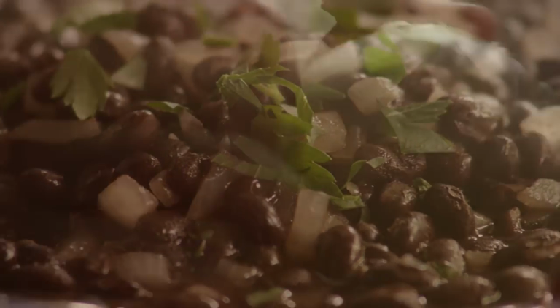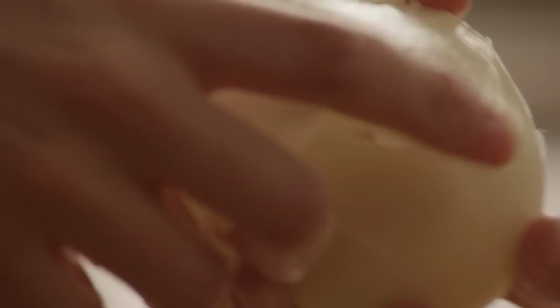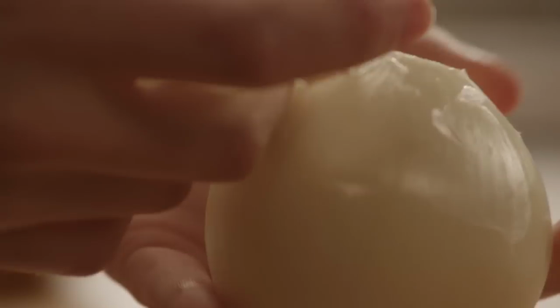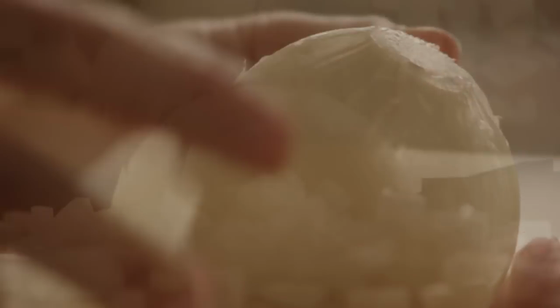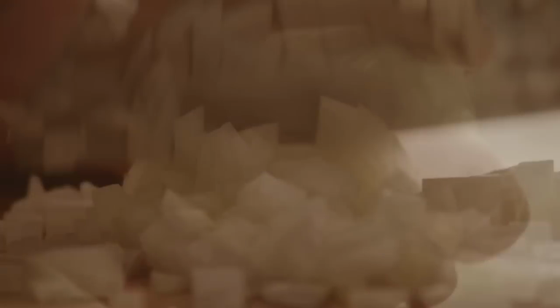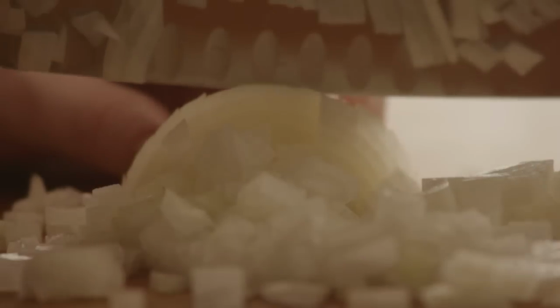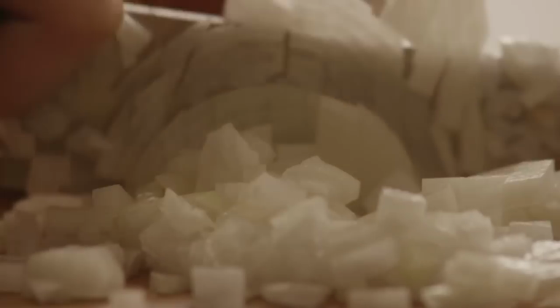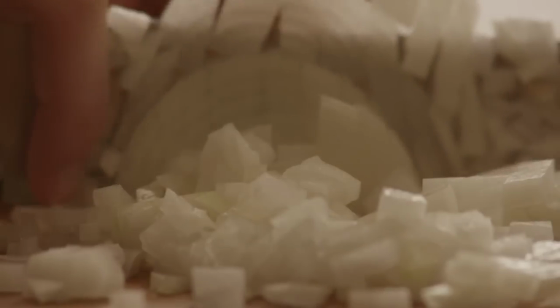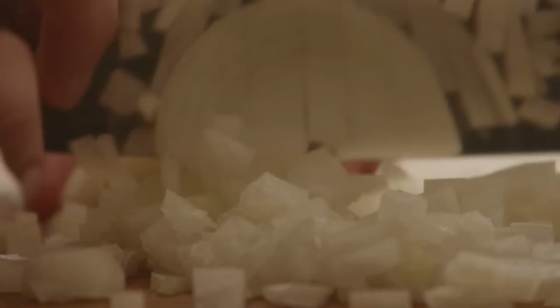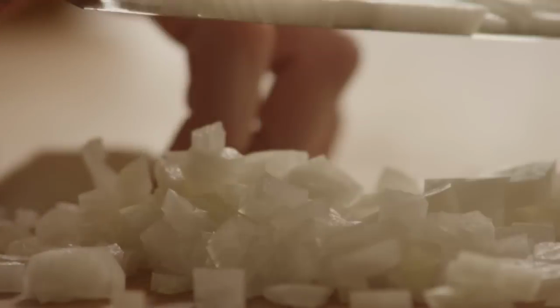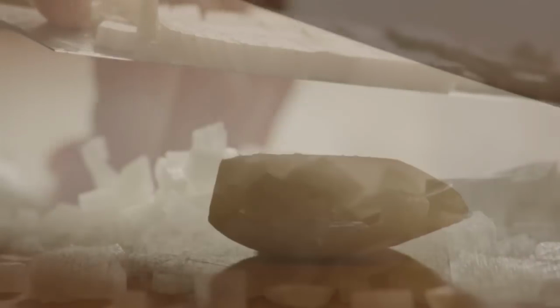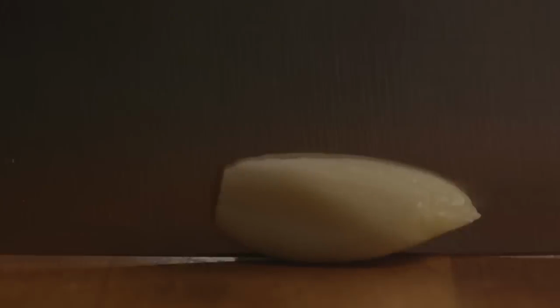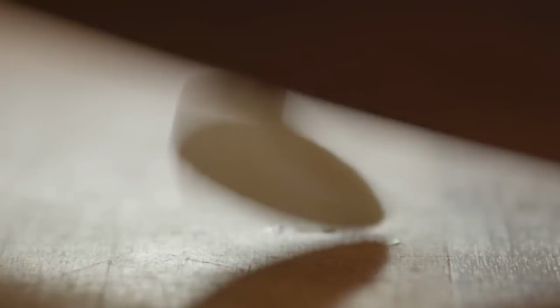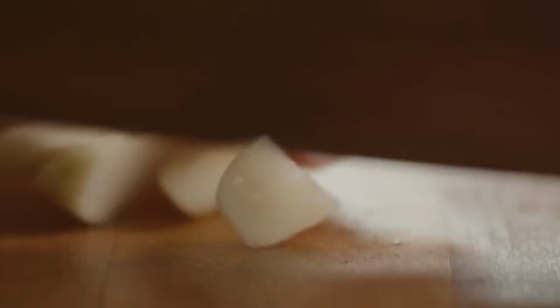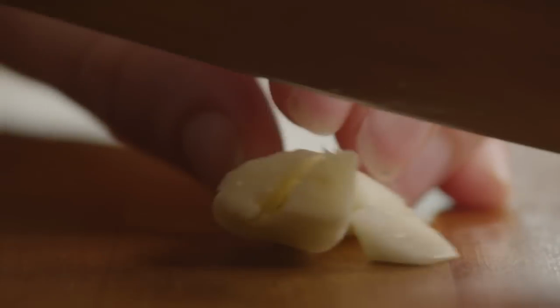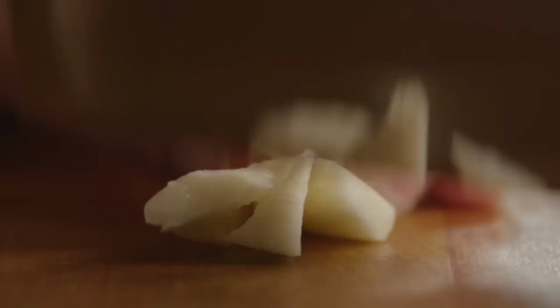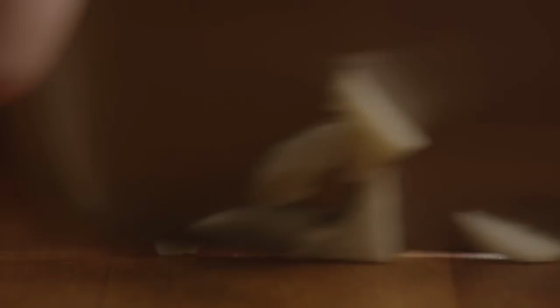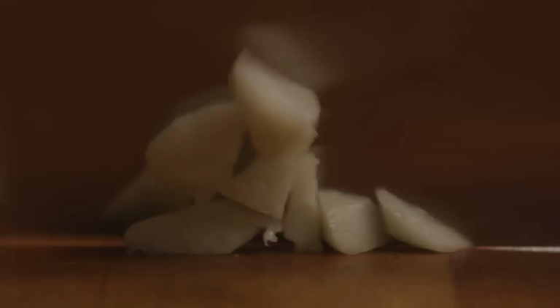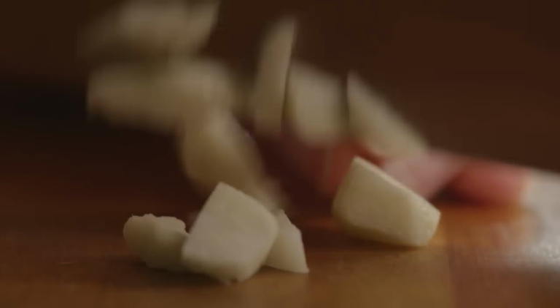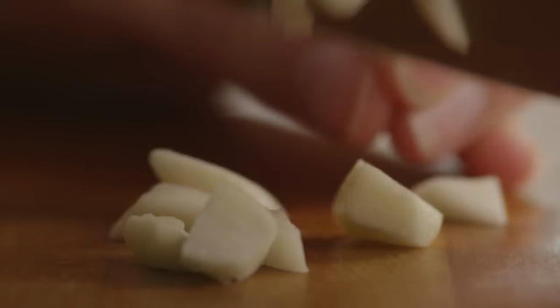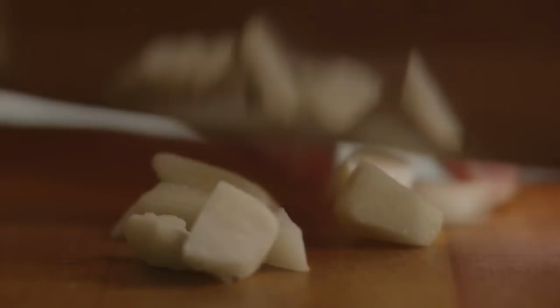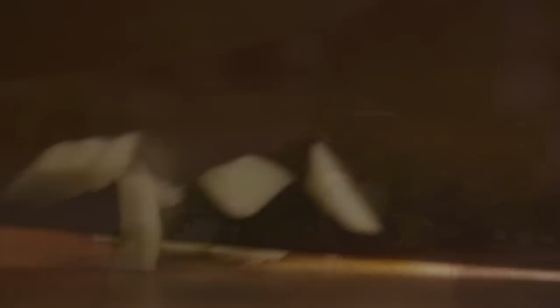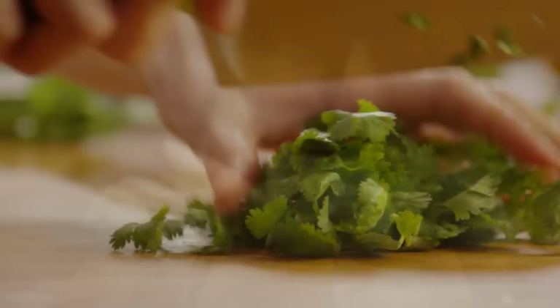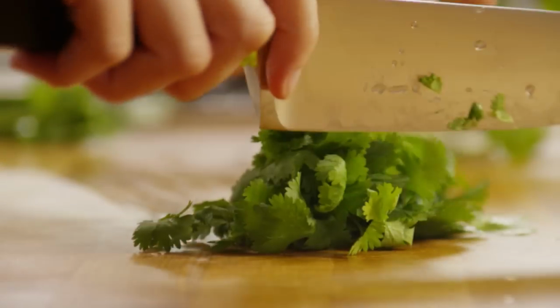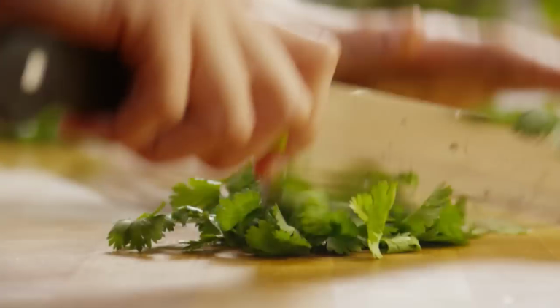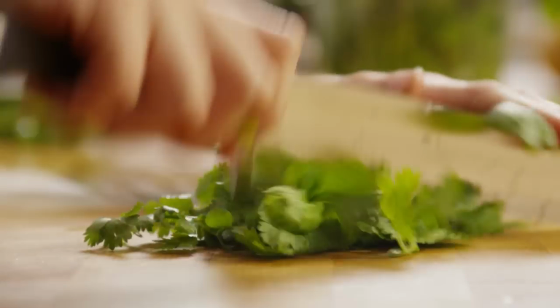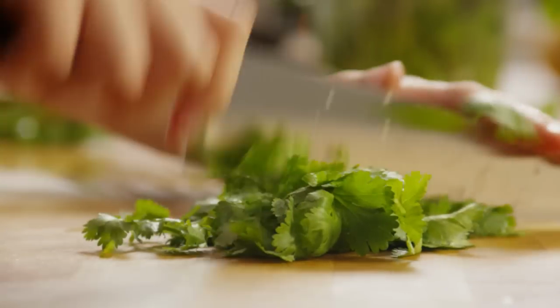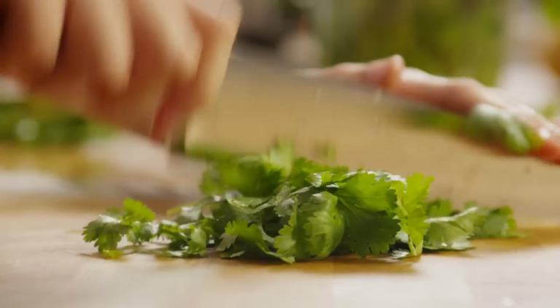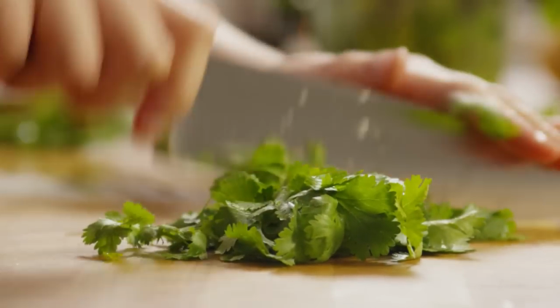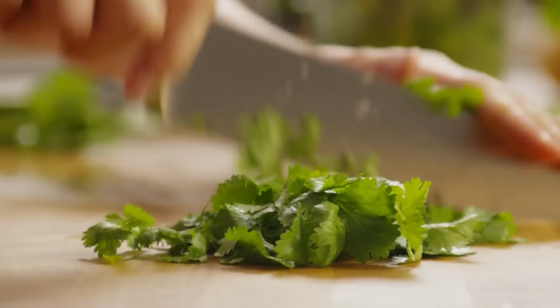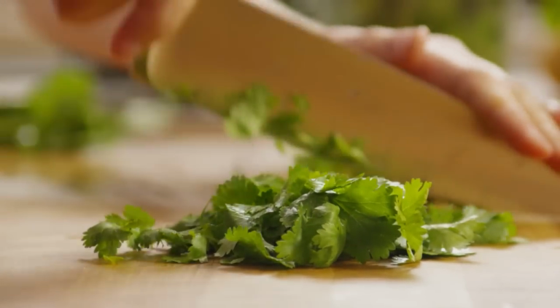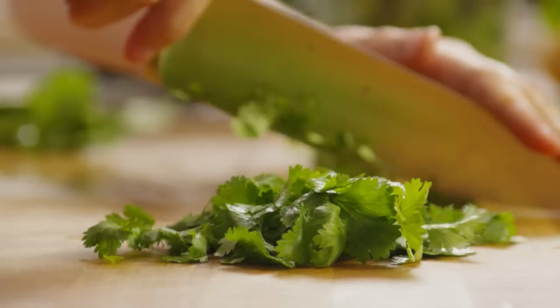To start this recipe, peel and chop one small onion. Peel and chop one clove of garlic. Then chop enough fresh cilantro to make one generous tablespoon.